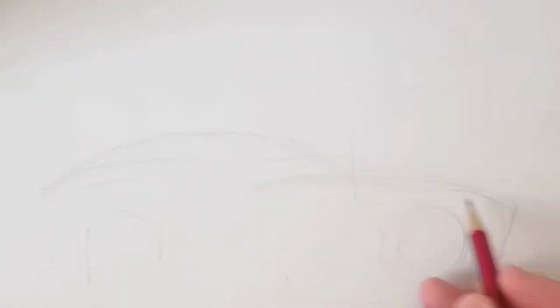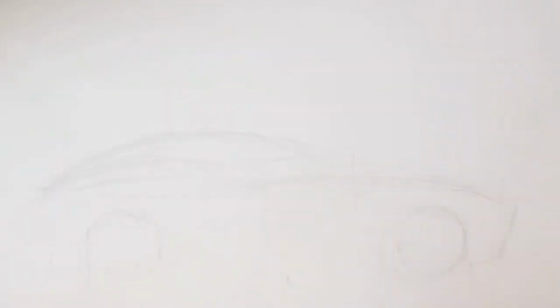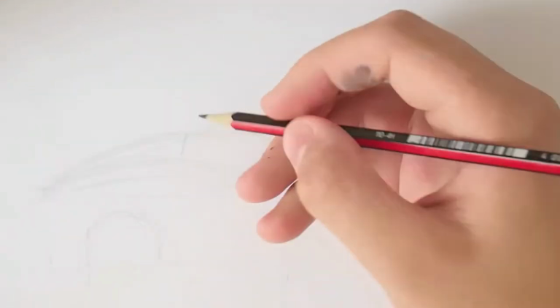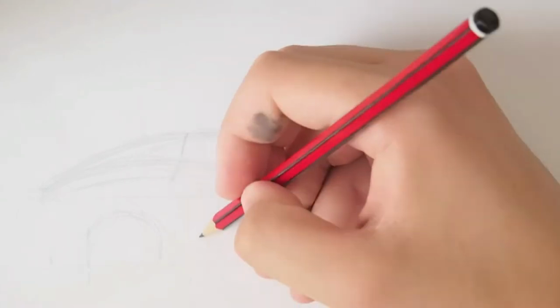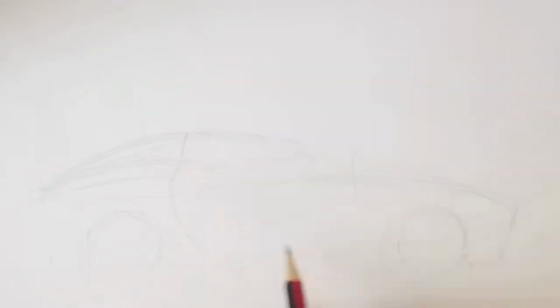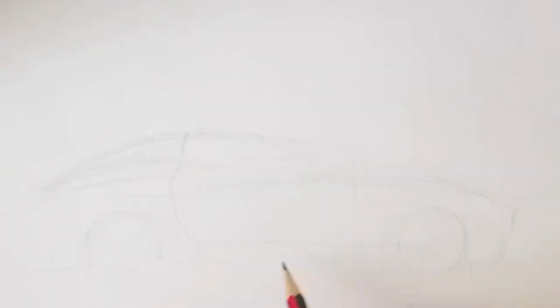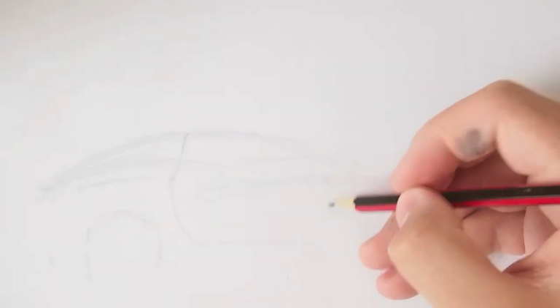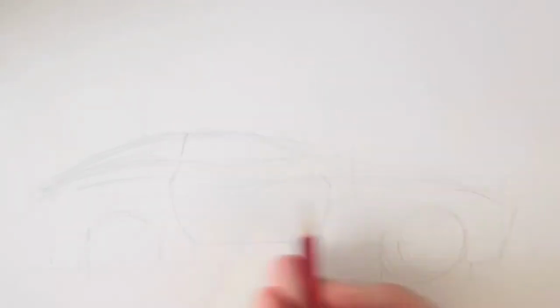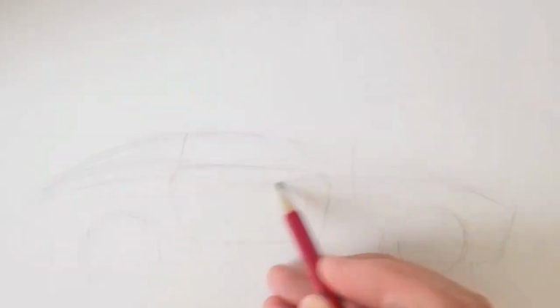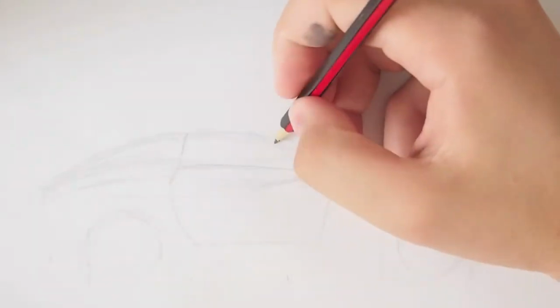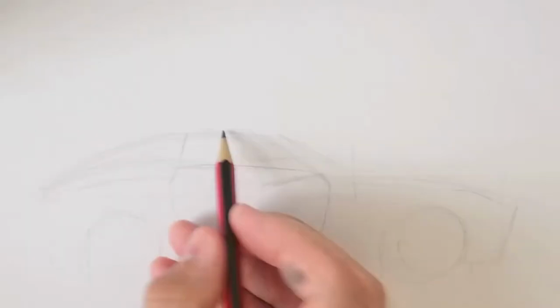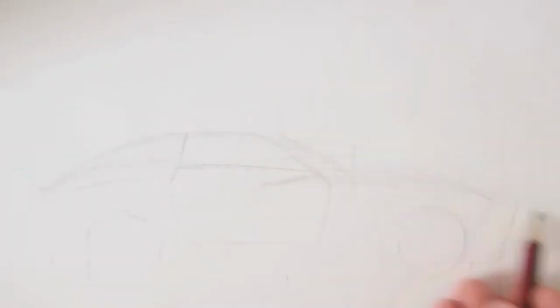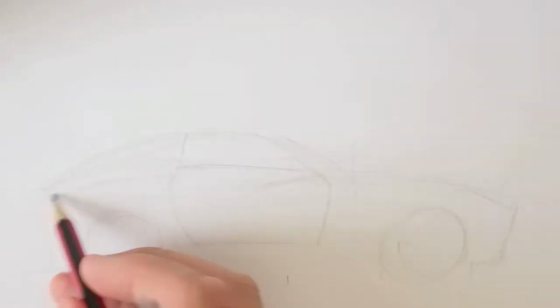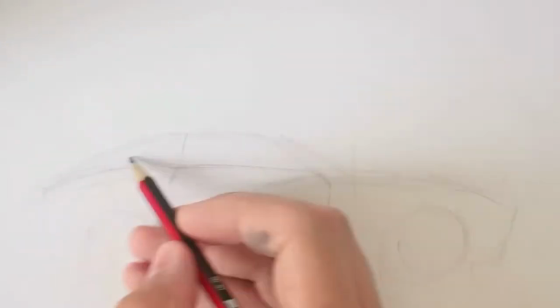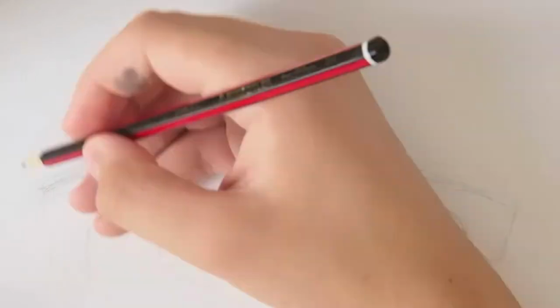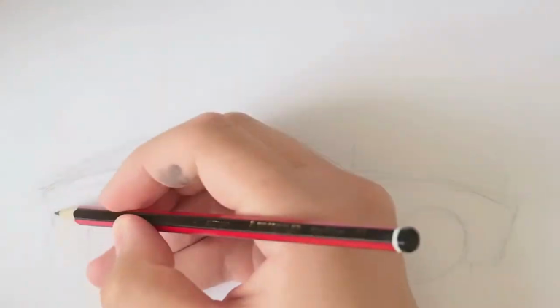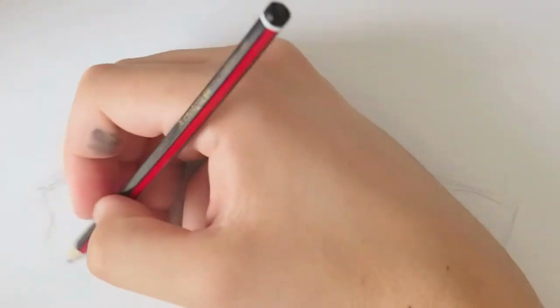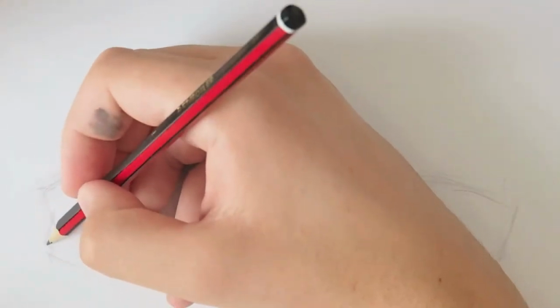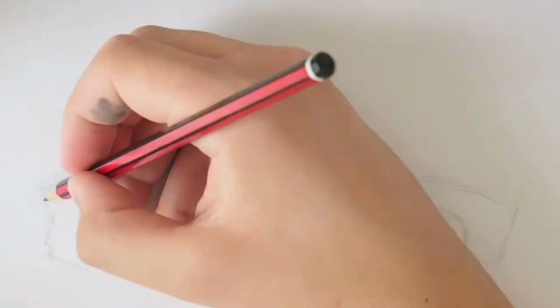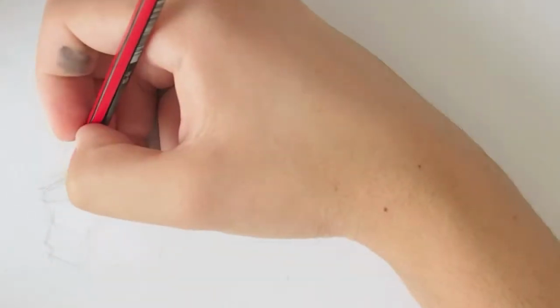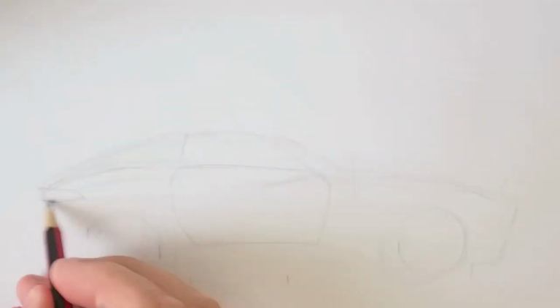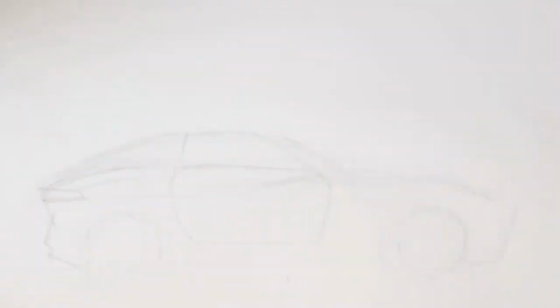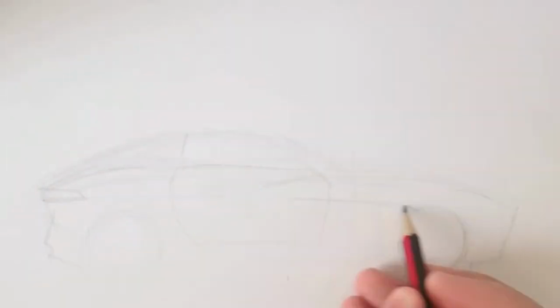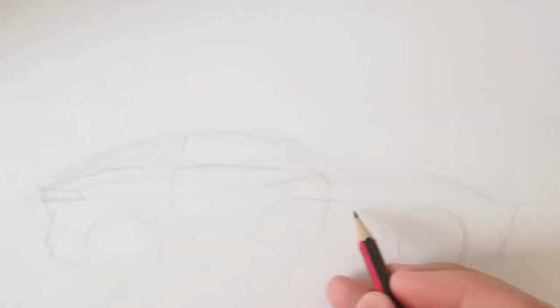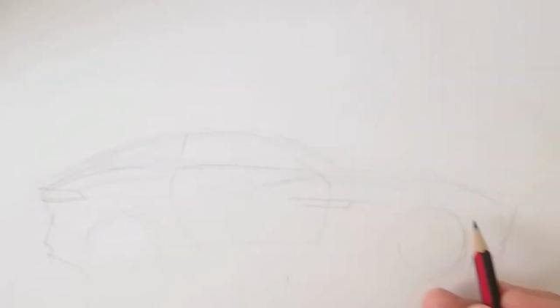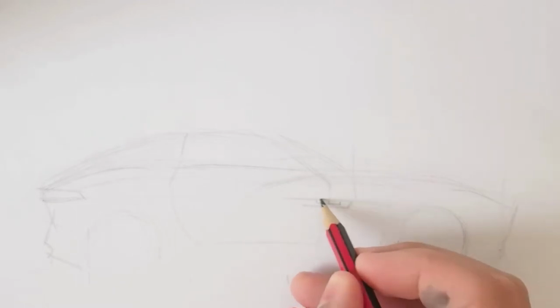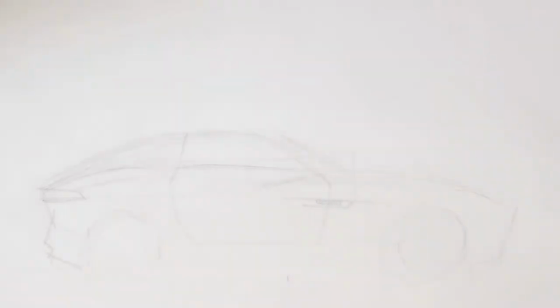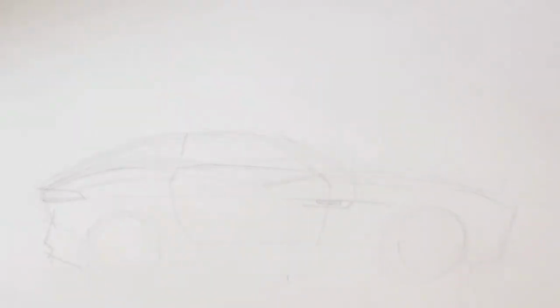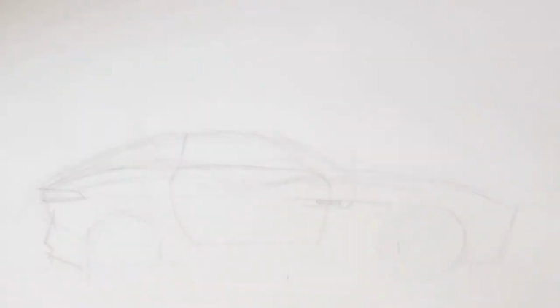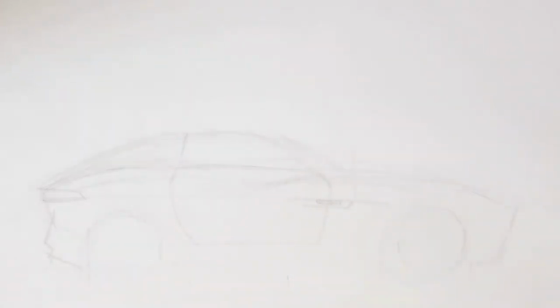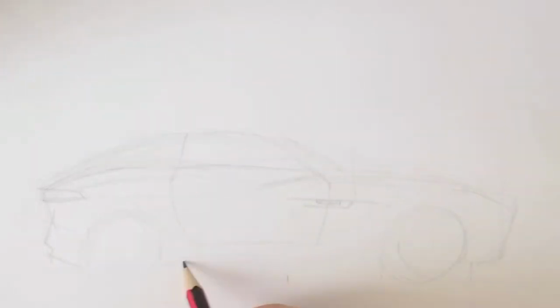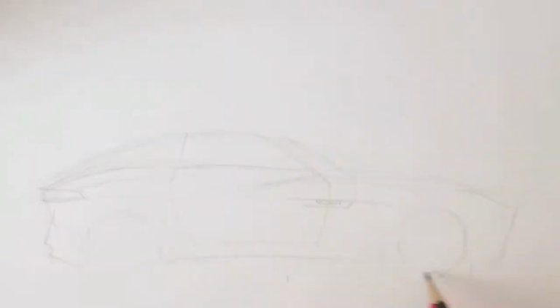I wanted to replicate the profile drawing, so that's what I'm doing here. I'm using the same medium that they used — just pencils — so there's no marker or high-tech CG in this sketch, just pencils.